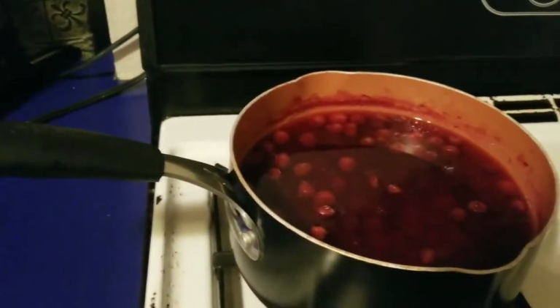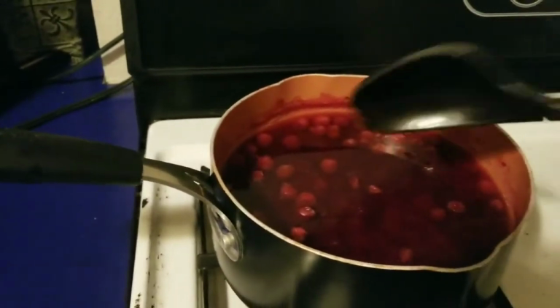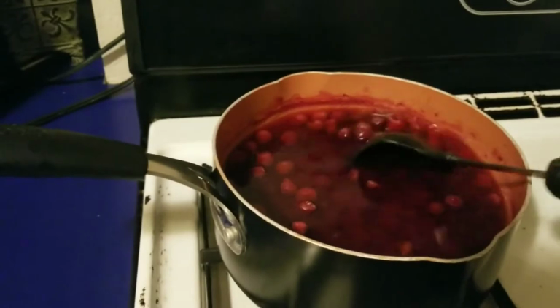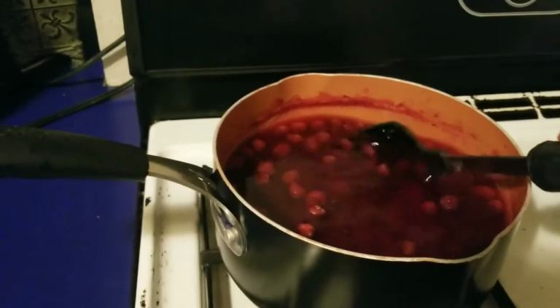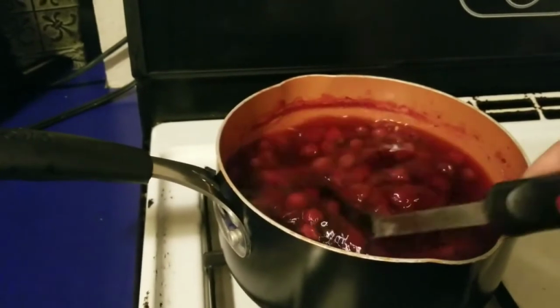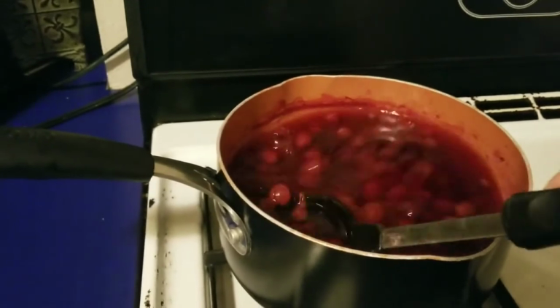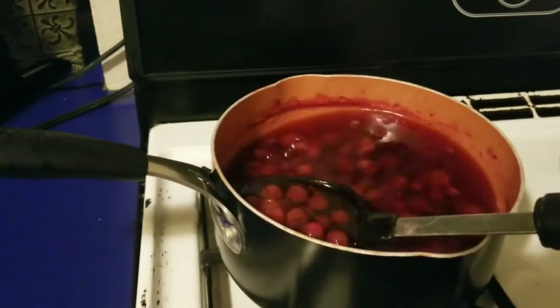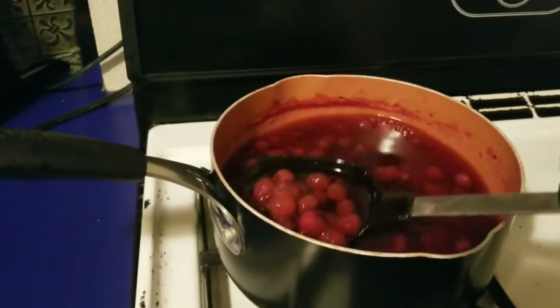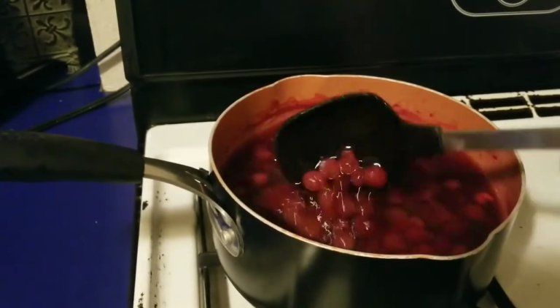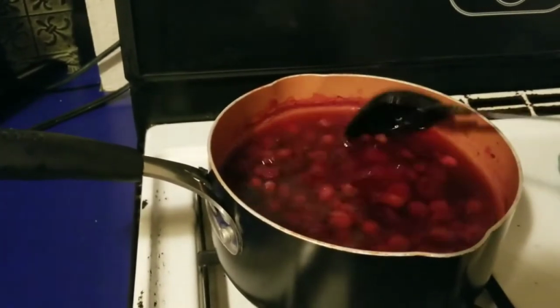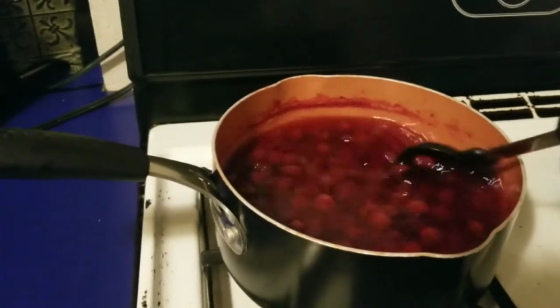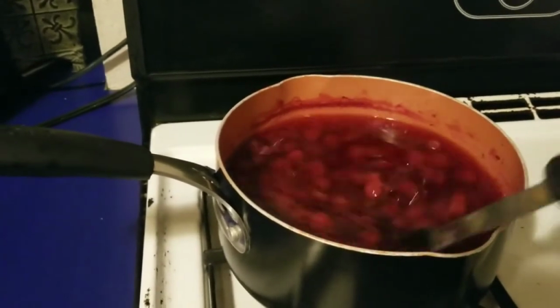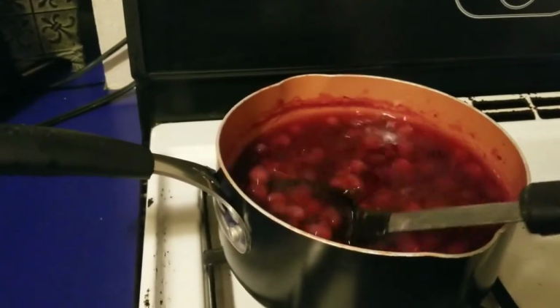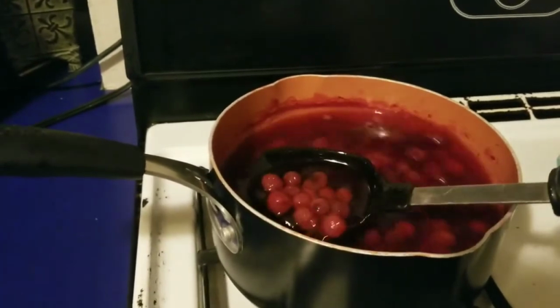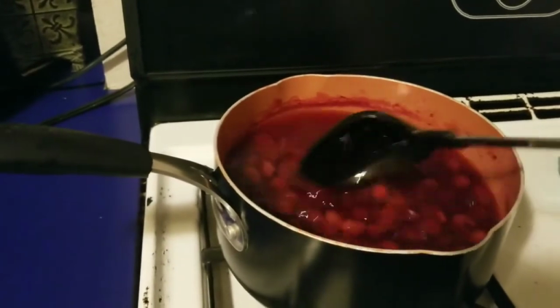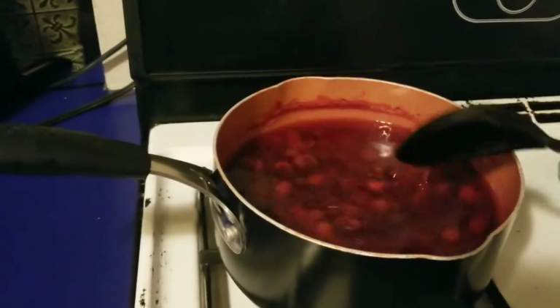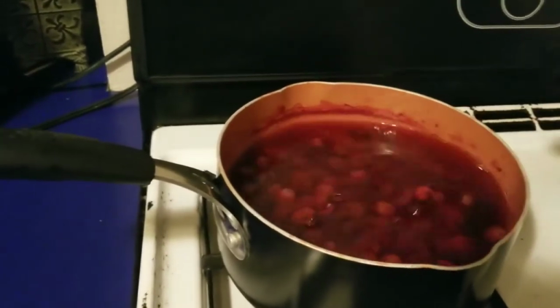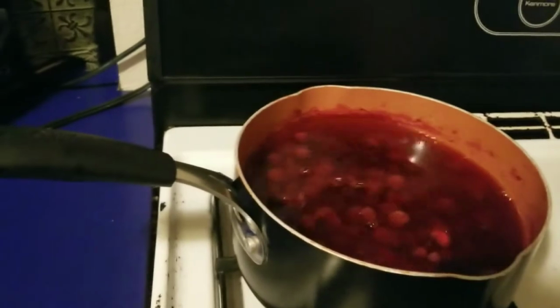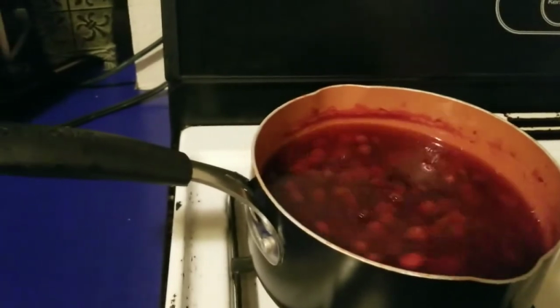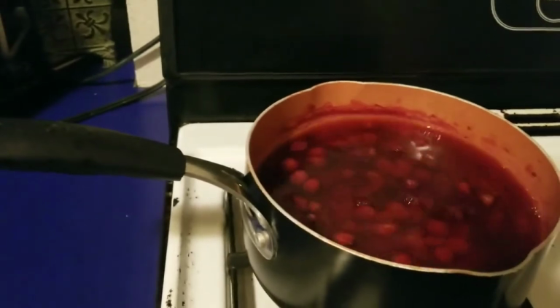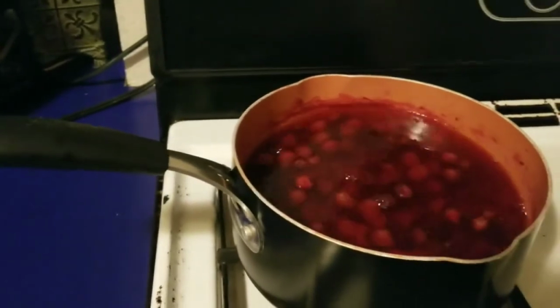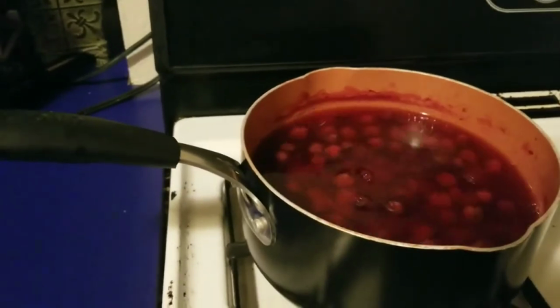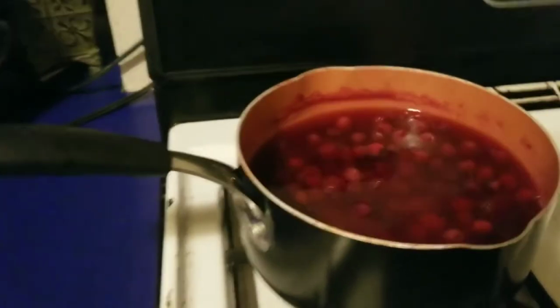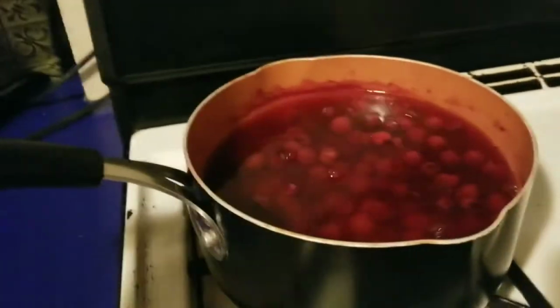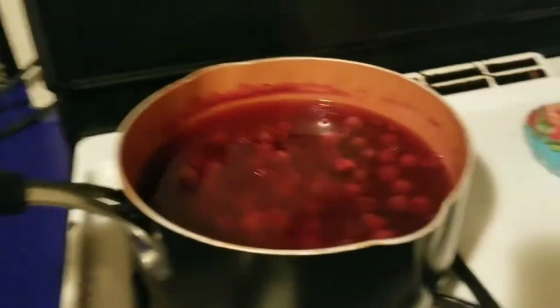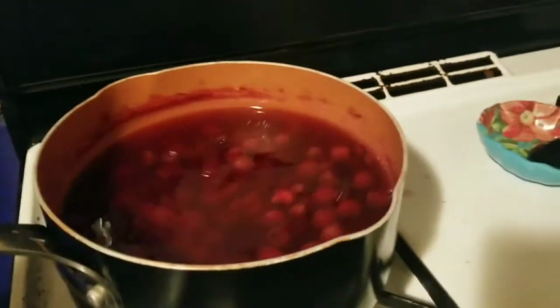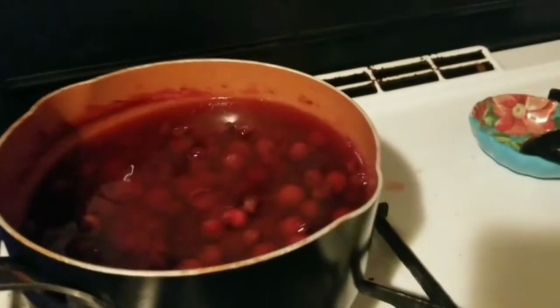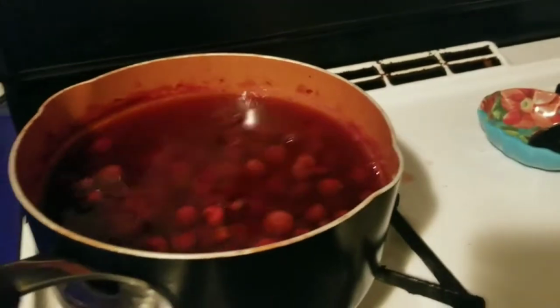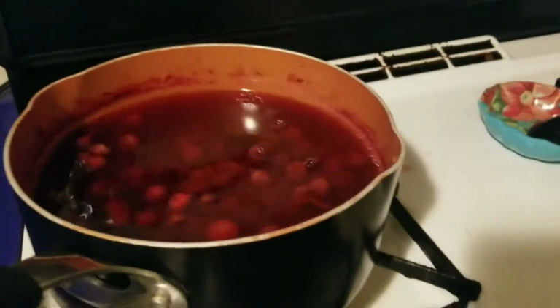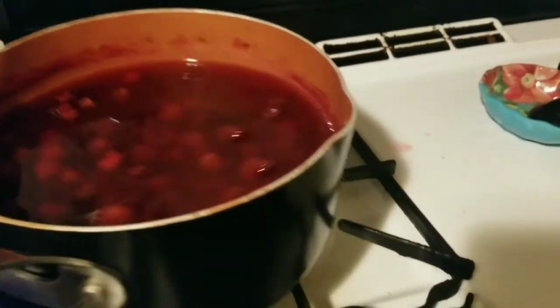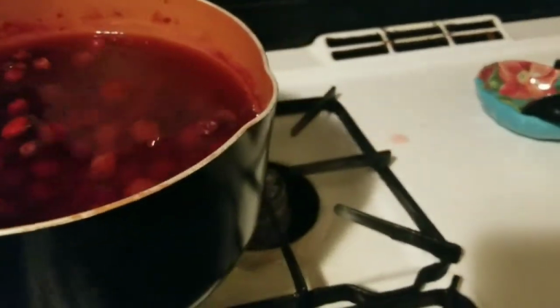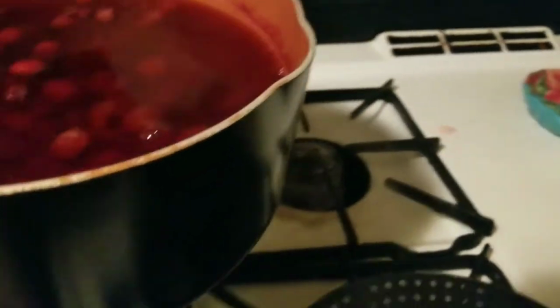It's been cooling for a little bit and as you can see it's gotten a redder color now. I'm gonna go ahead and strain the cranberries from the juice.